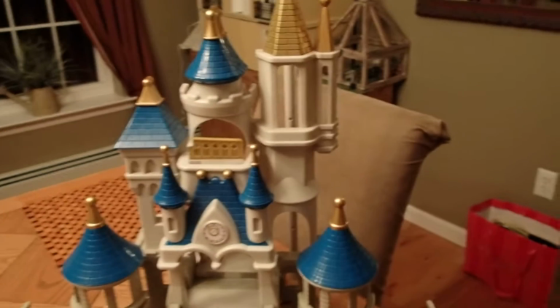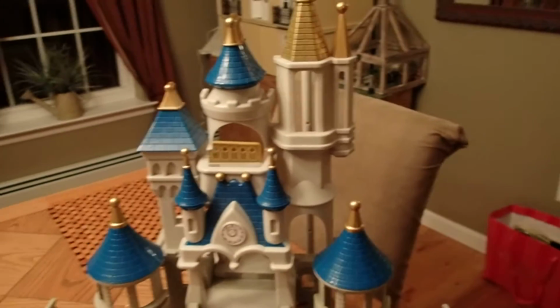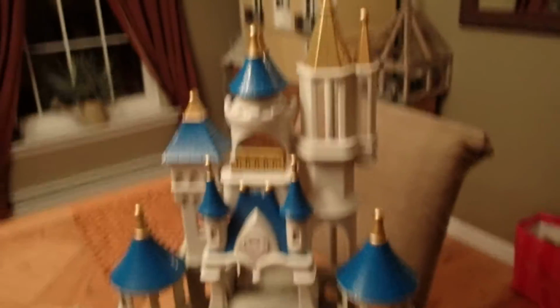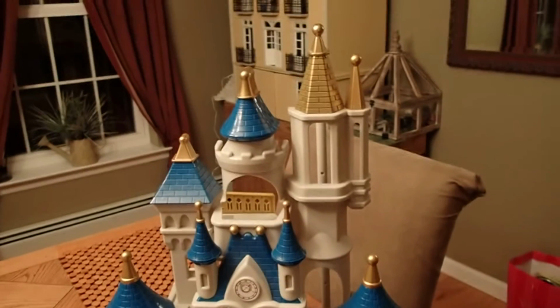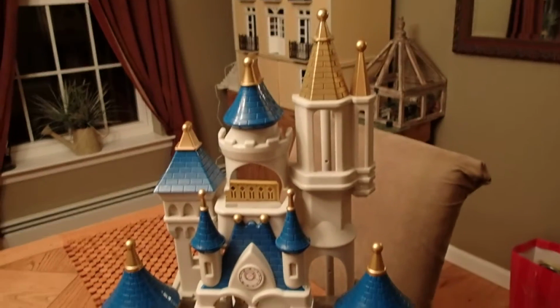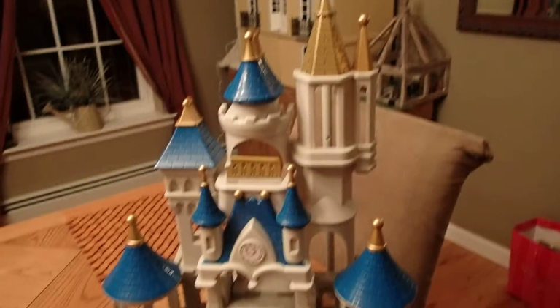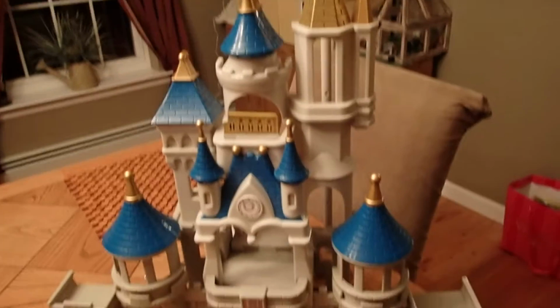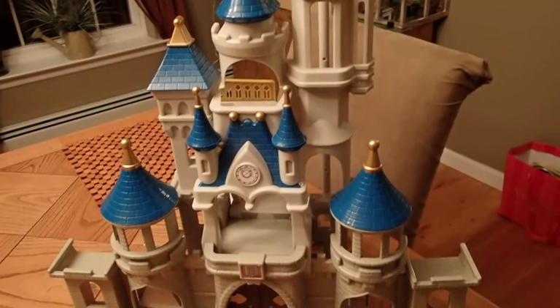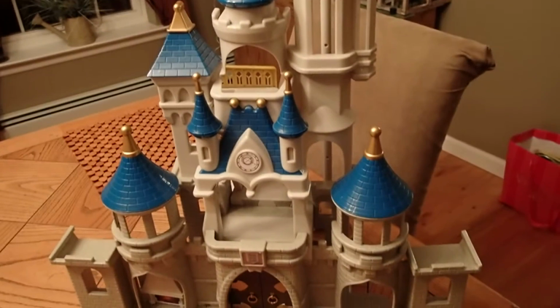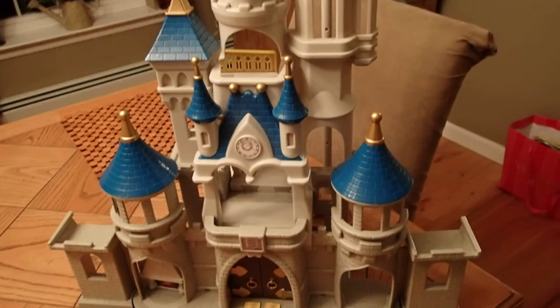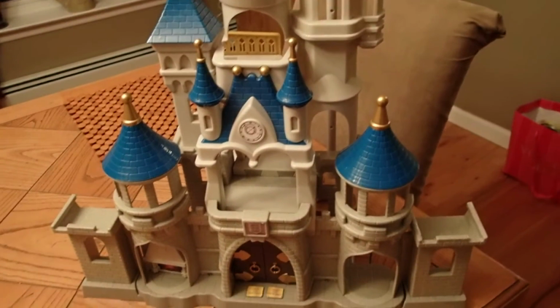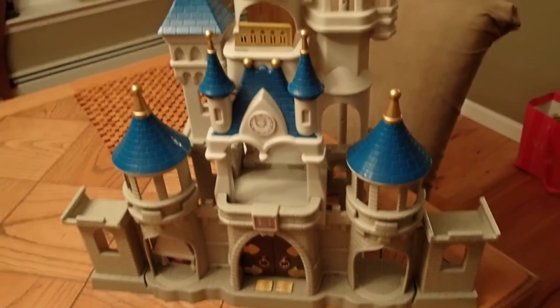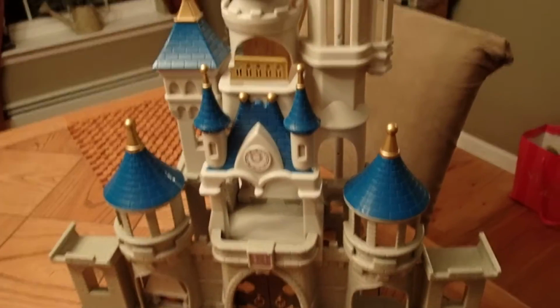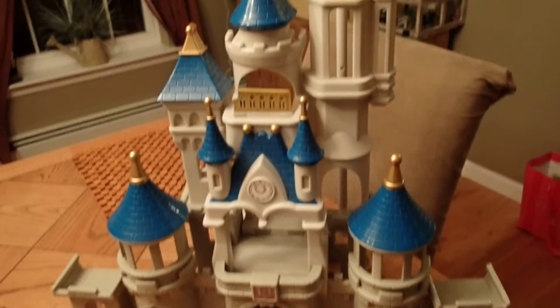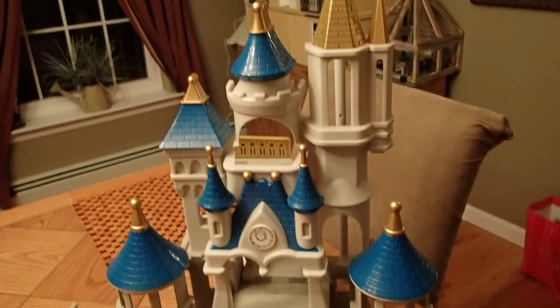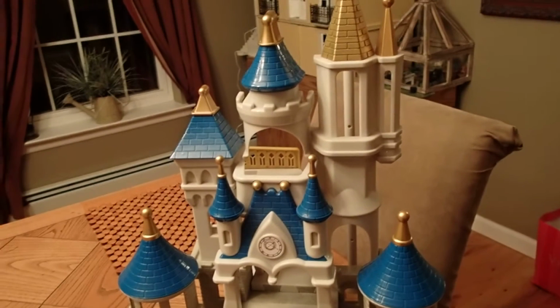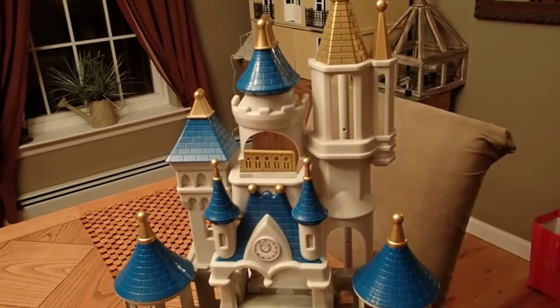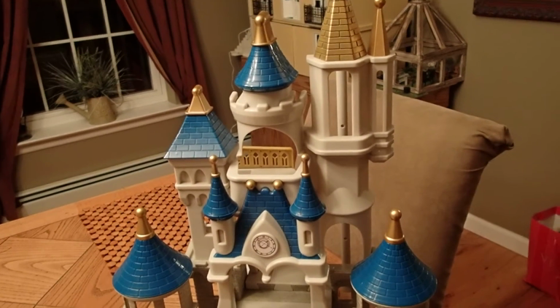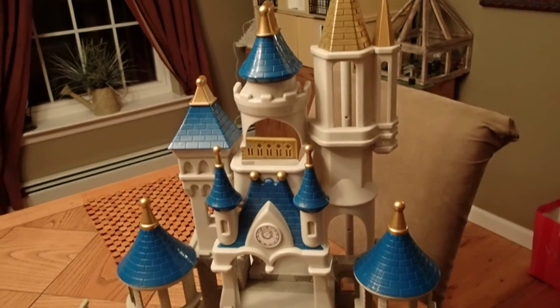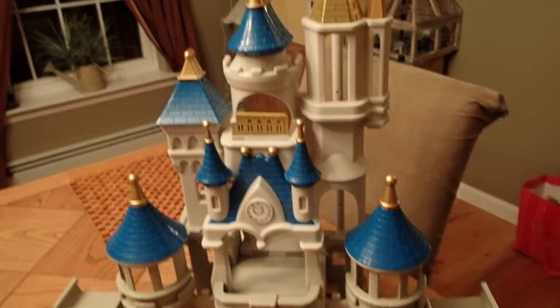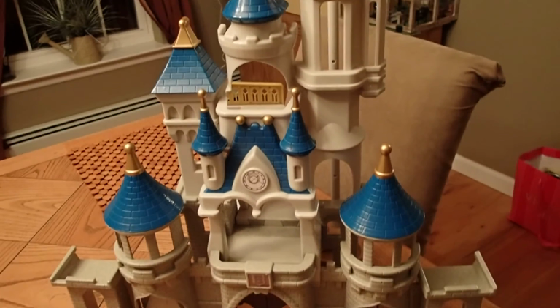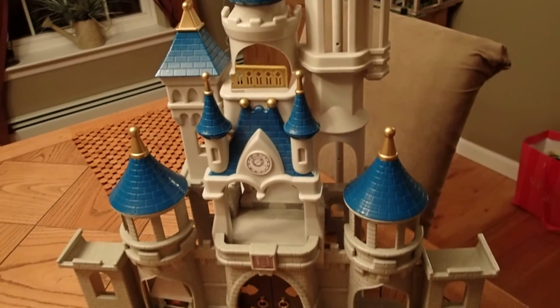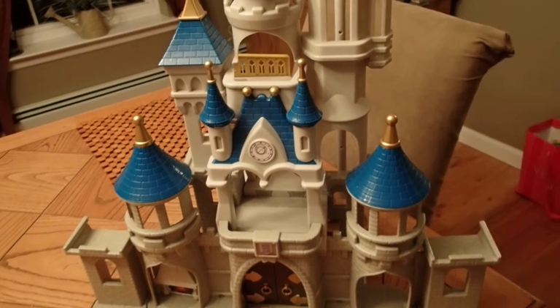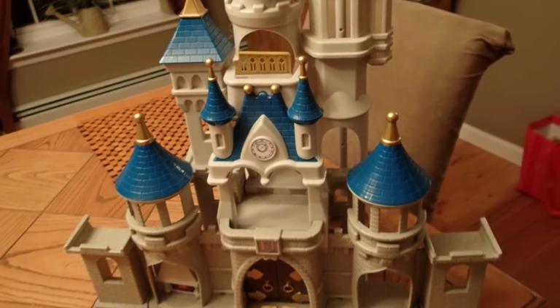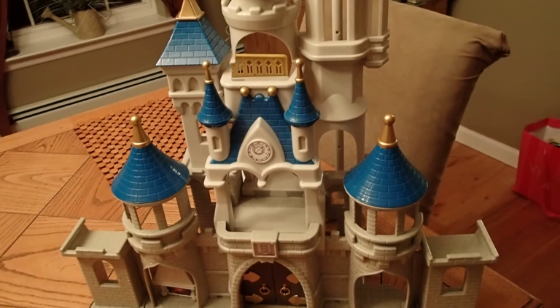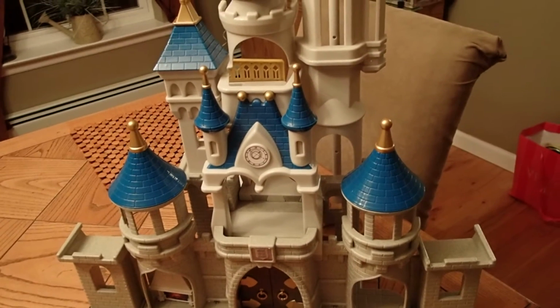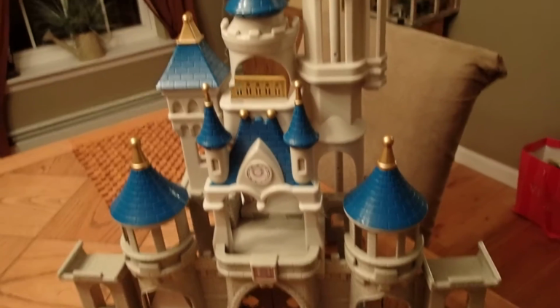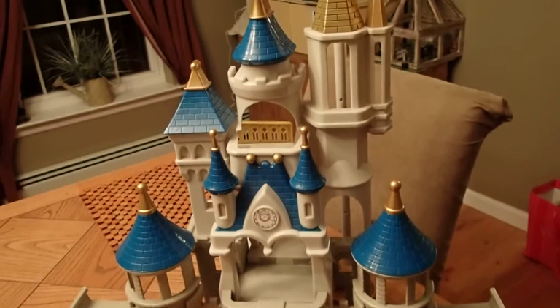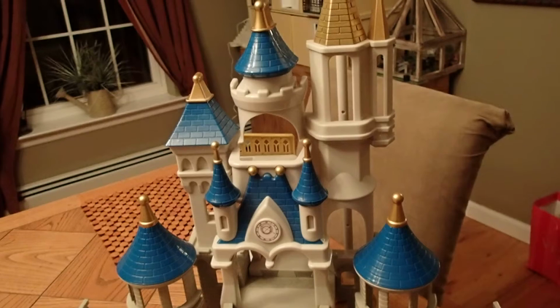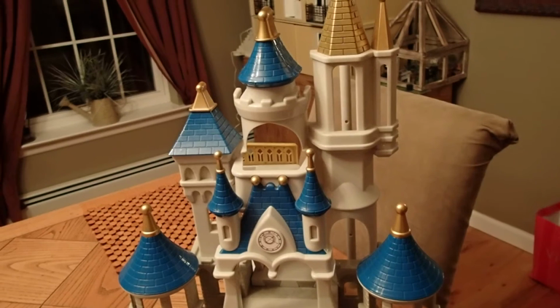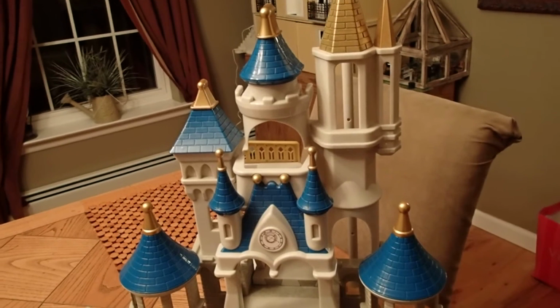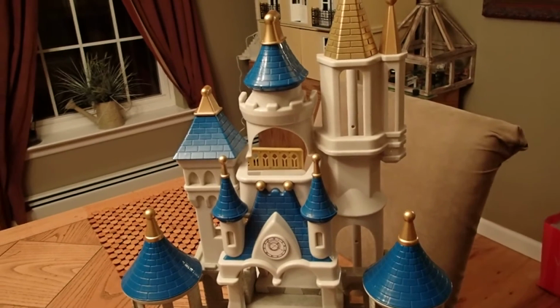Hello YouTube viewers! Thank you for tuning in to my channel. Today I want to share with you a free castle that I obtained at a yard sale.